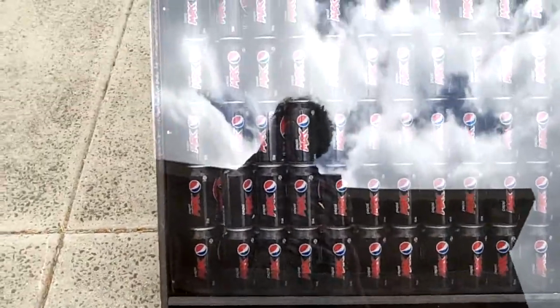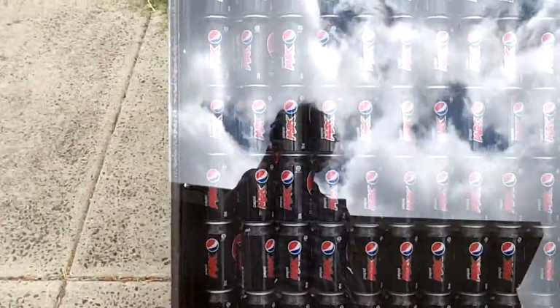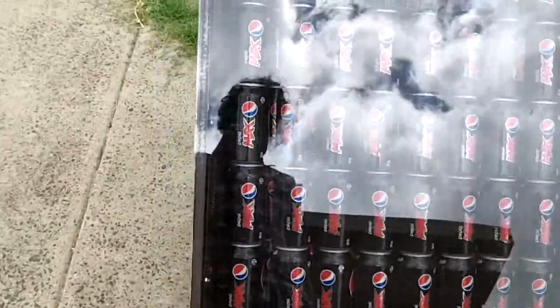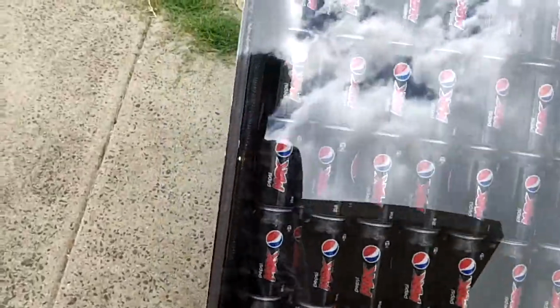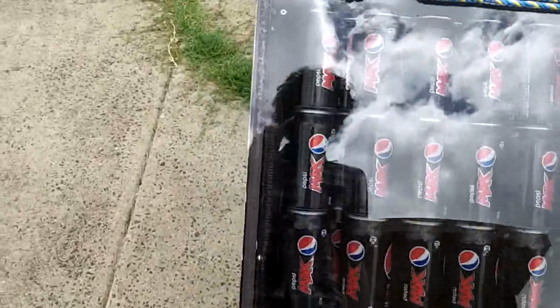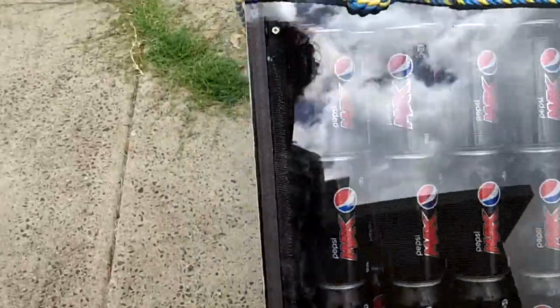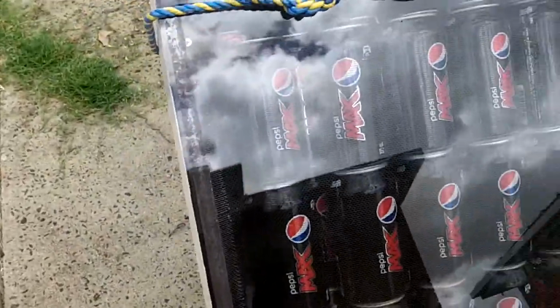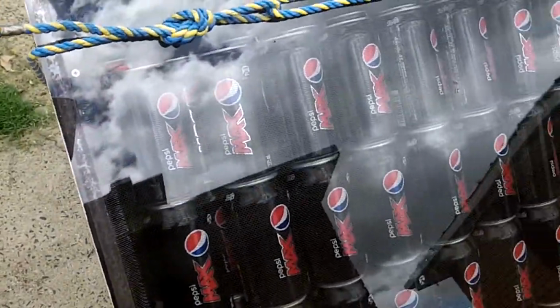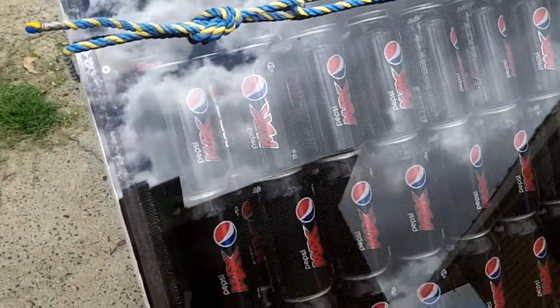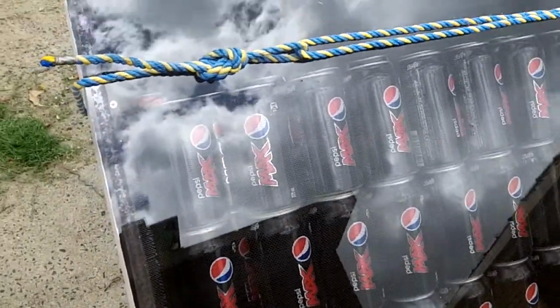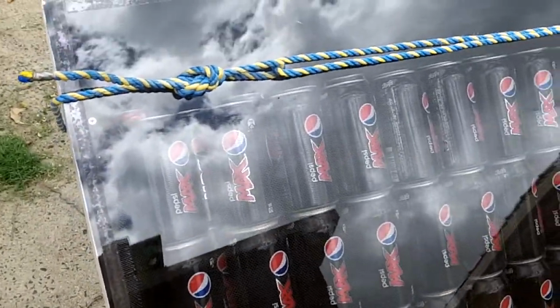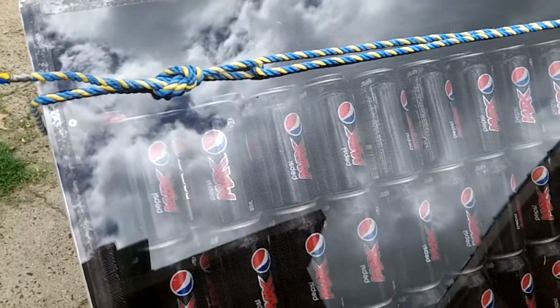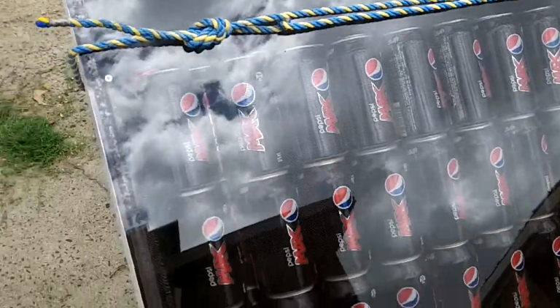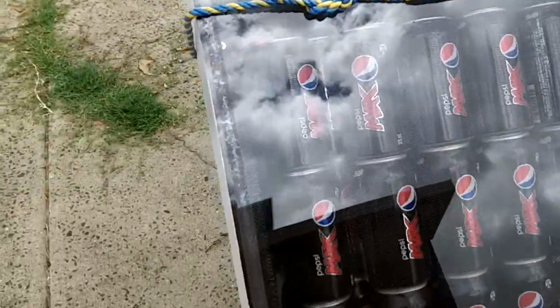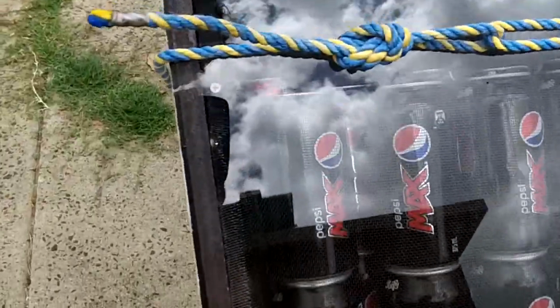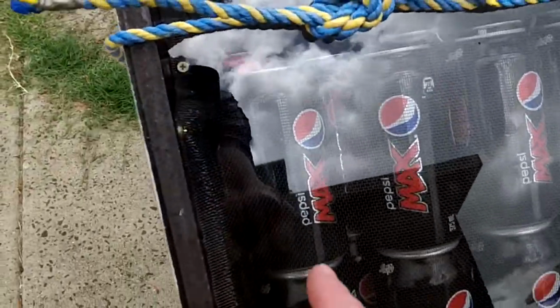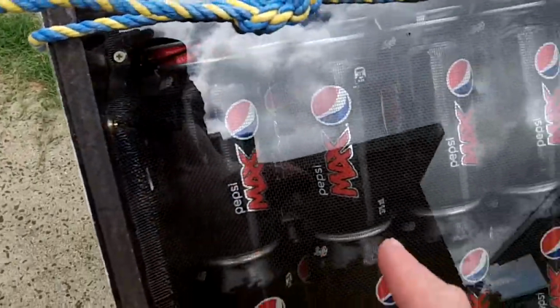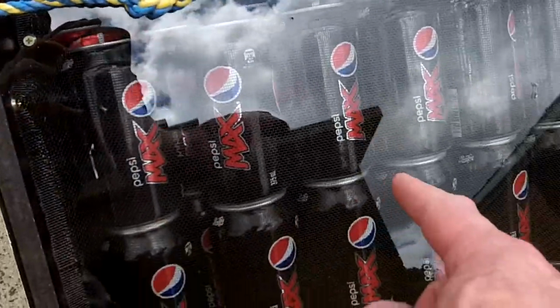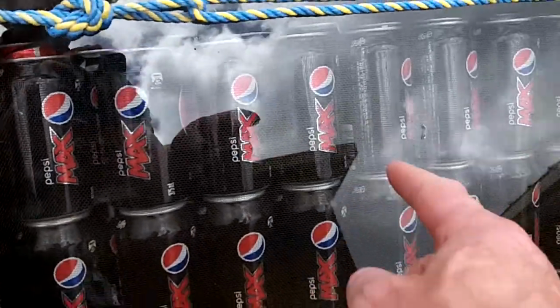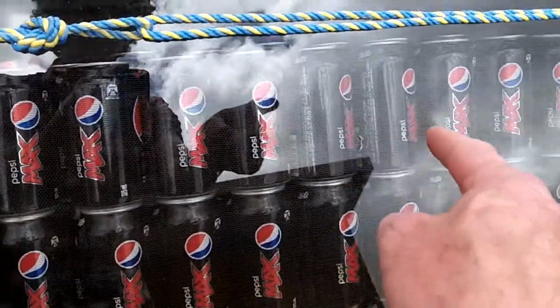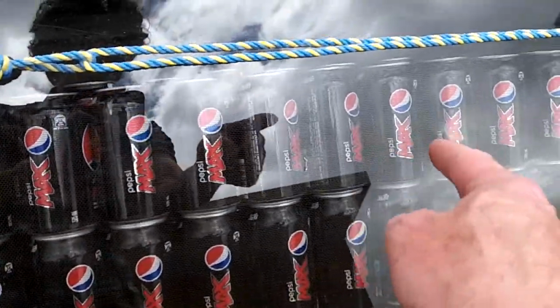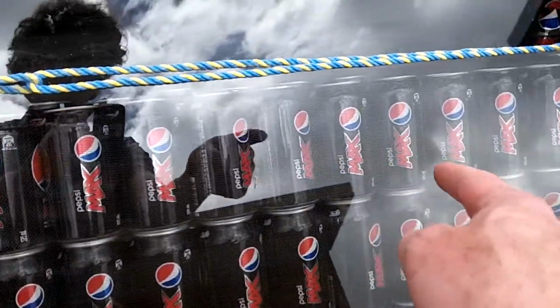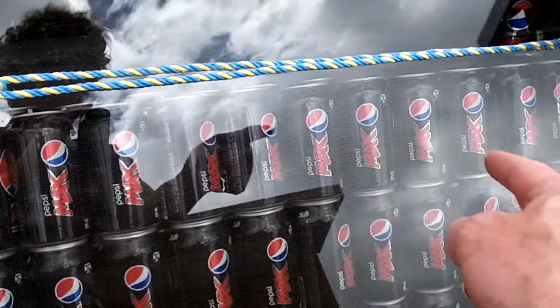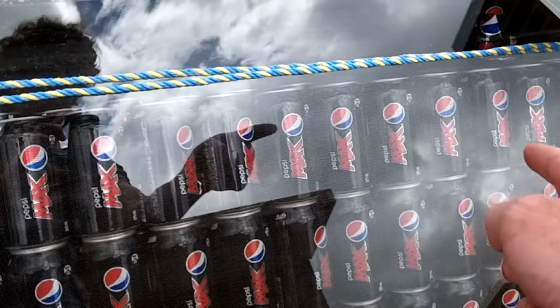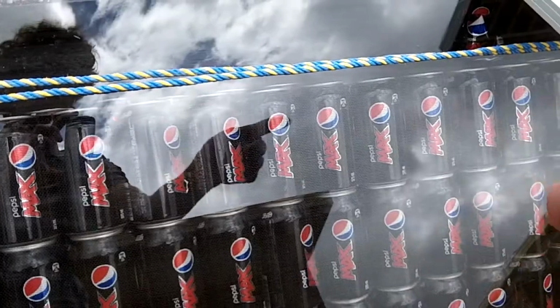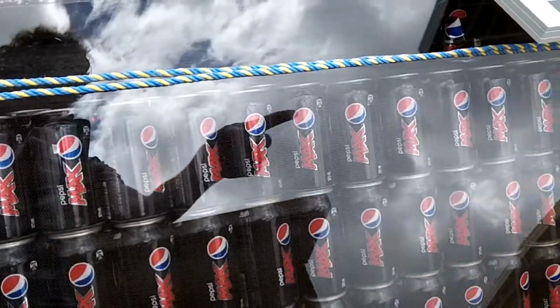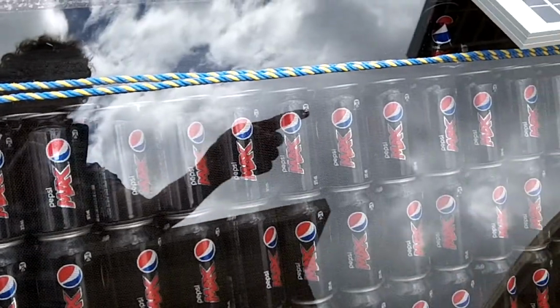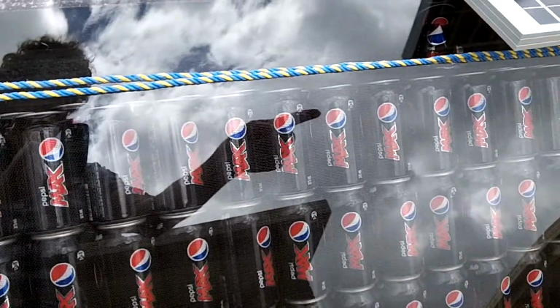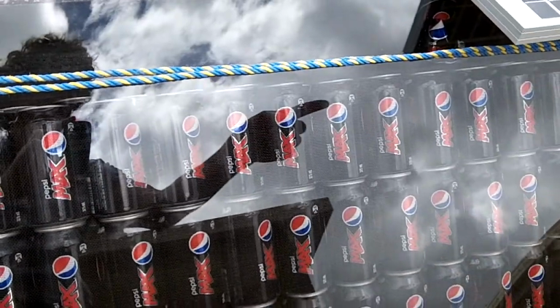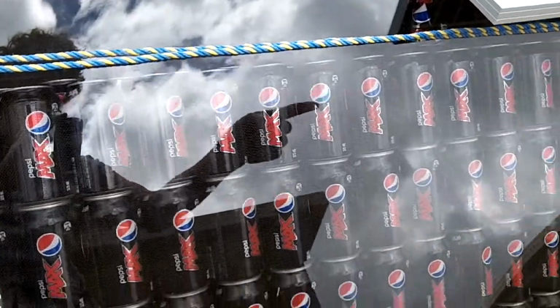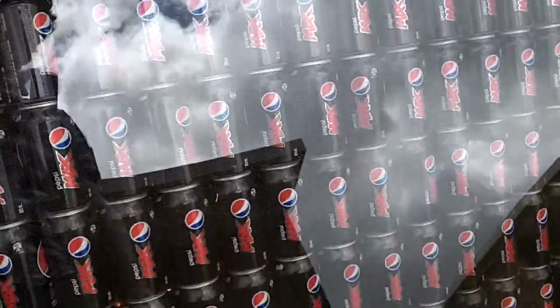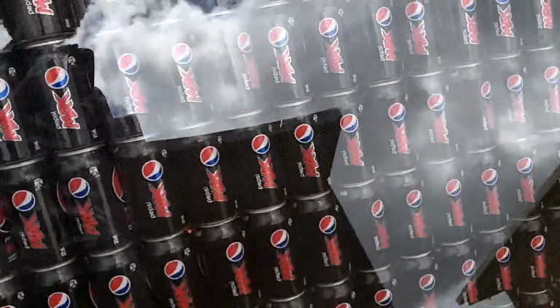There's my furnace. It's got a lot of cans, as I've said before in previous videos. I'll just count them: 1, 2, 3, 4, 5, 6, 7, 8, 9, 10, 11, 12, 13, 14, 15, 16, 17 cans across.